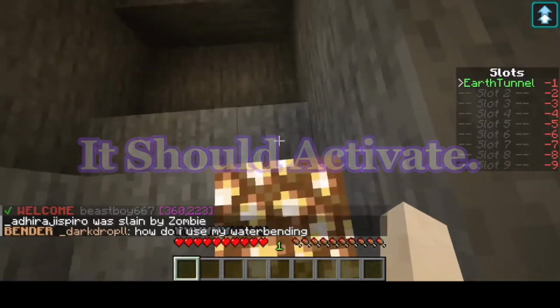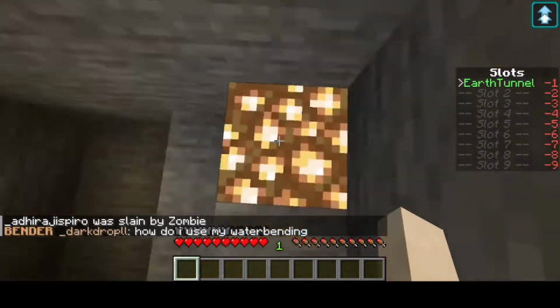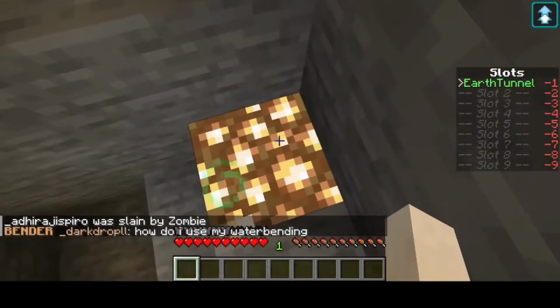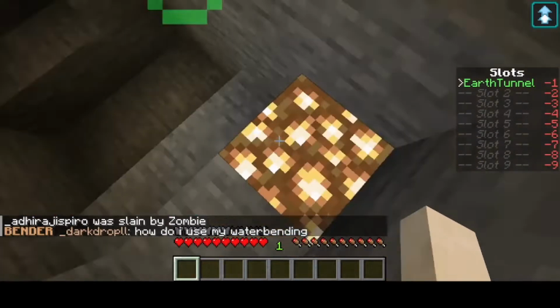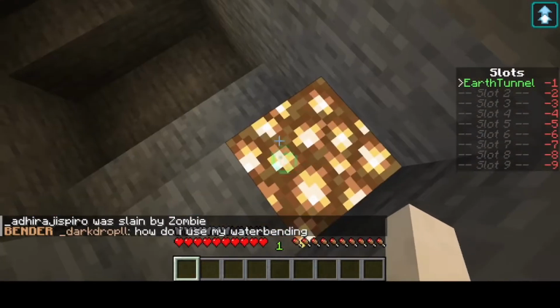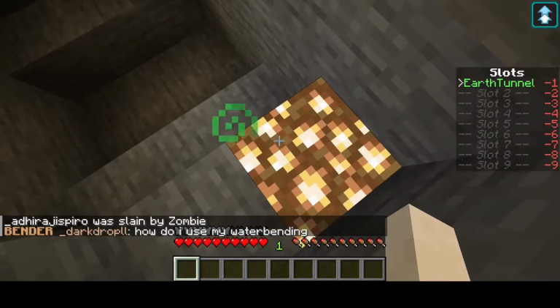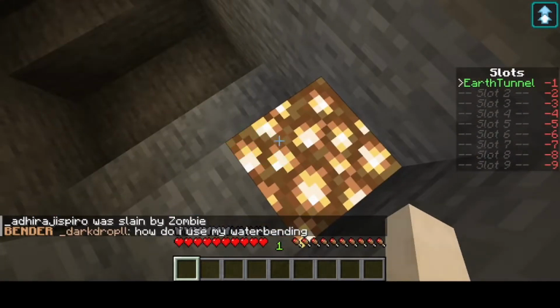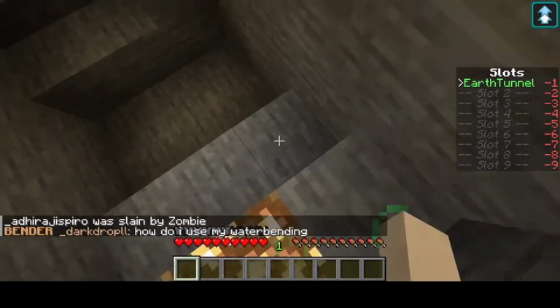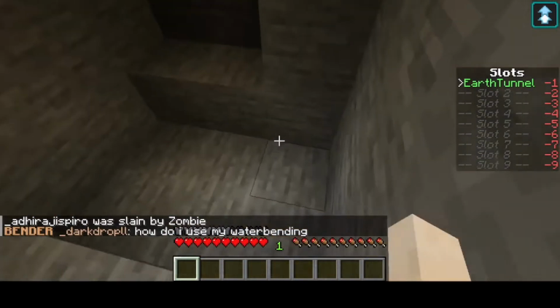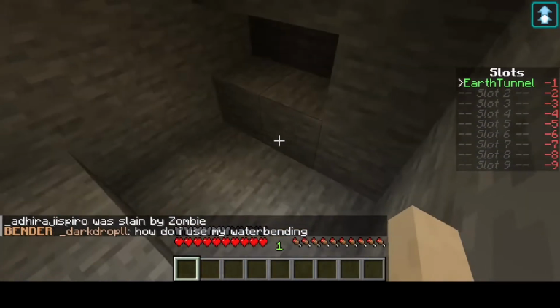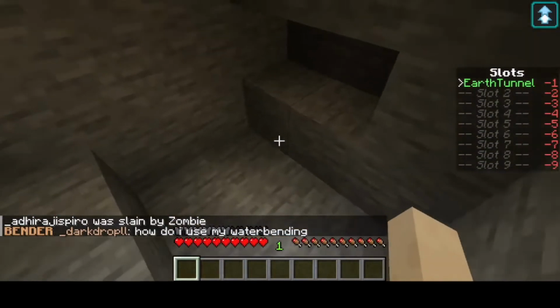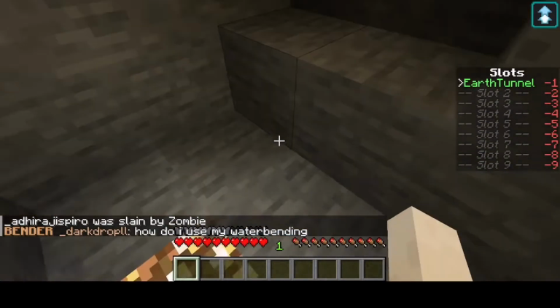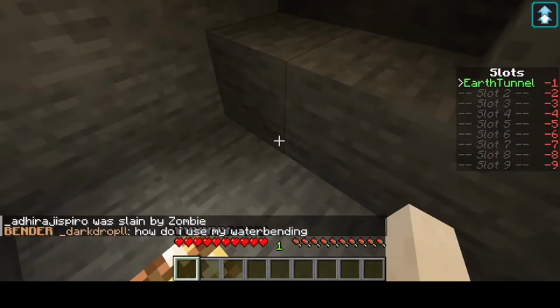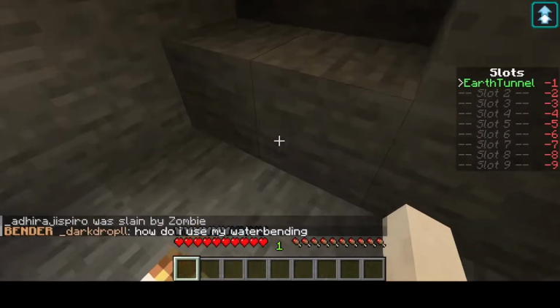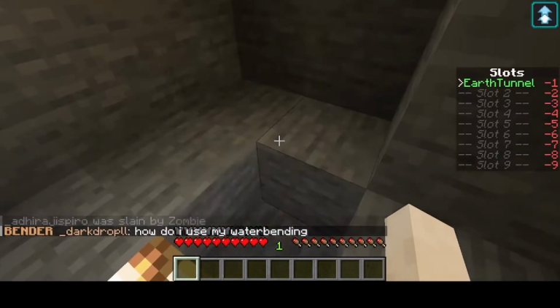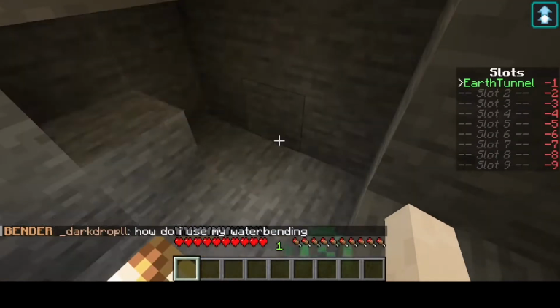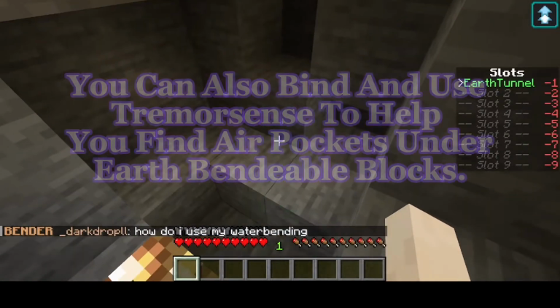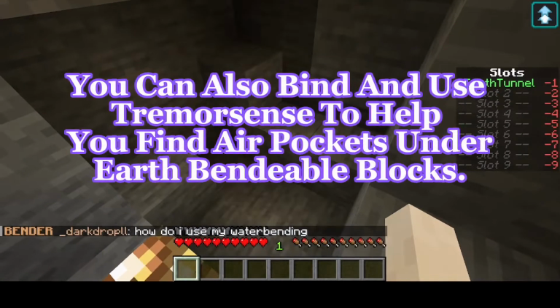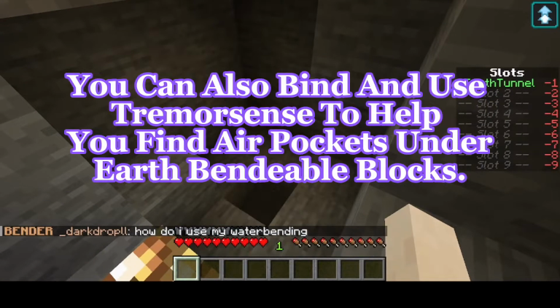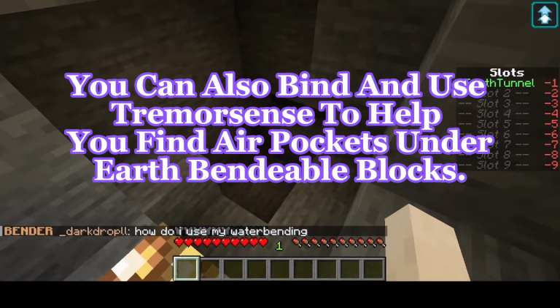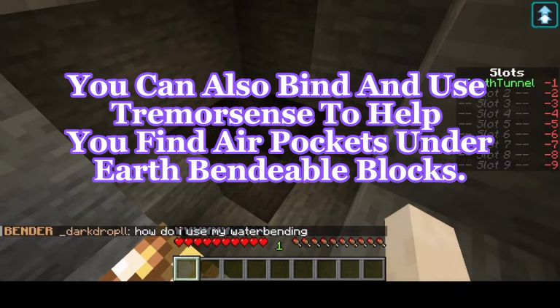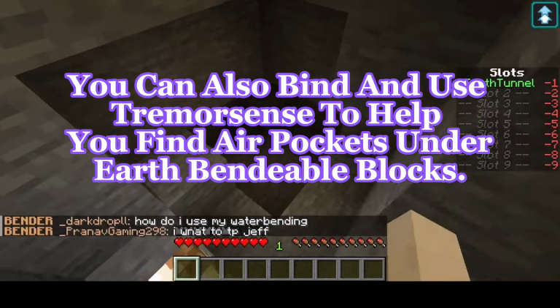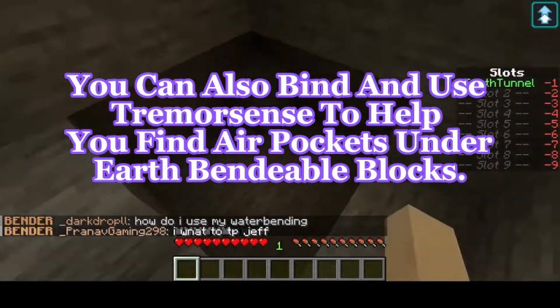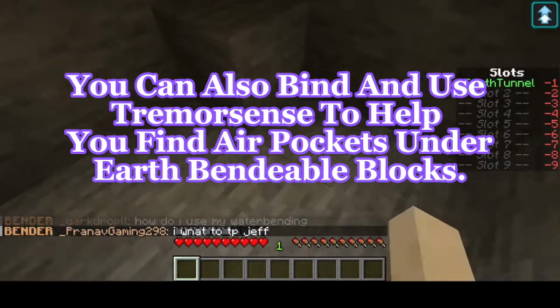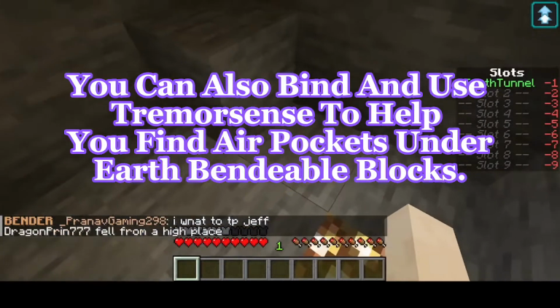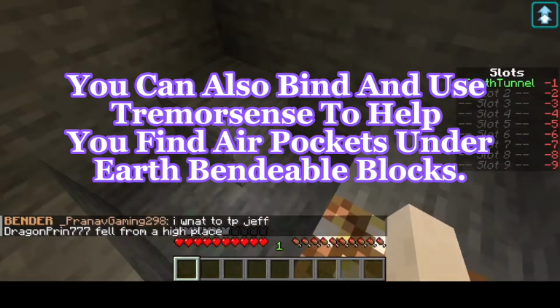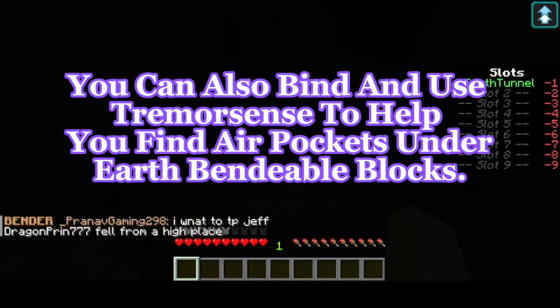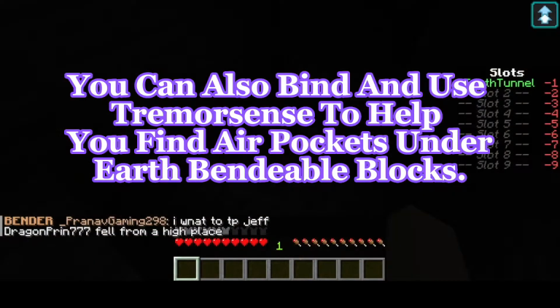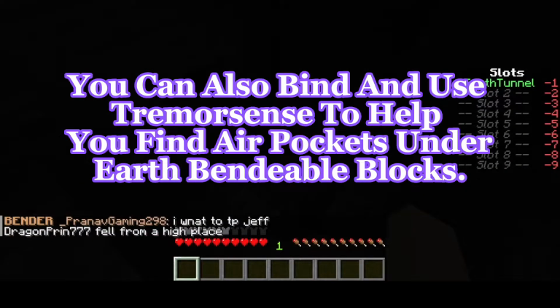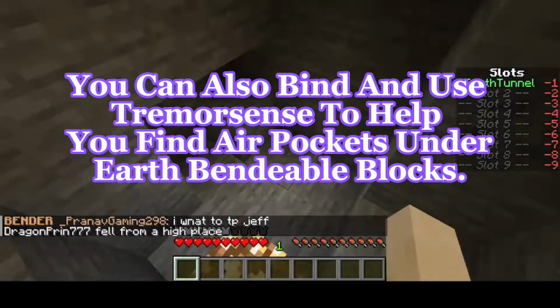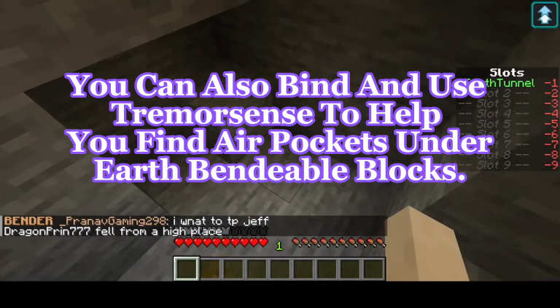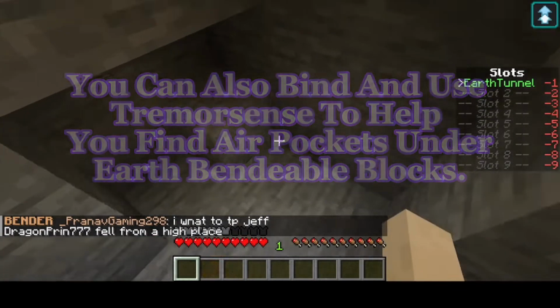Also notice this glowstone is following me — it's a passive earthbending ability called tremorsense, that just makes glowstone follow you in the dark when you're standing on an earthbendable block.